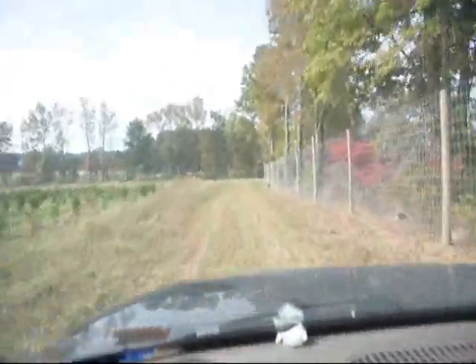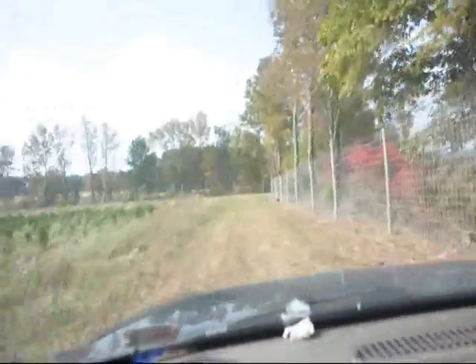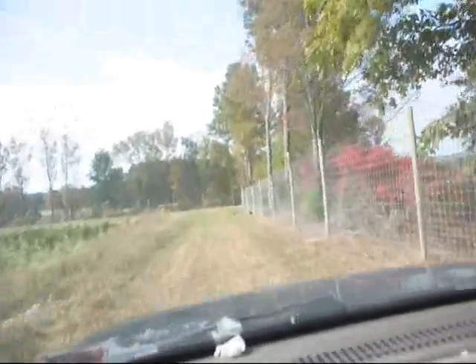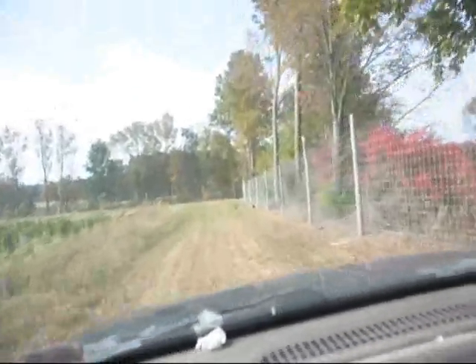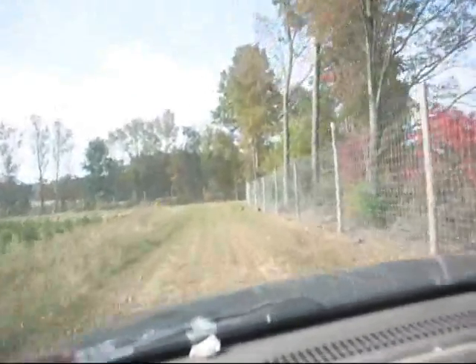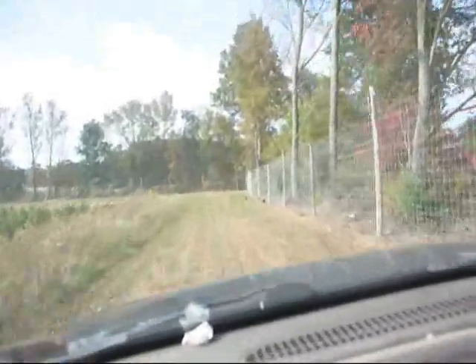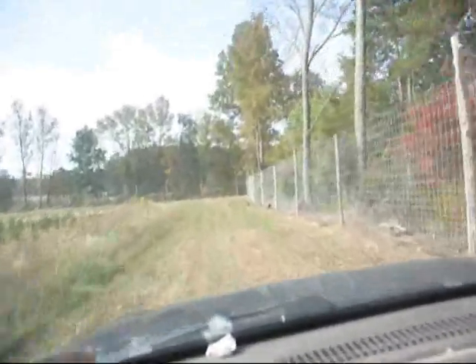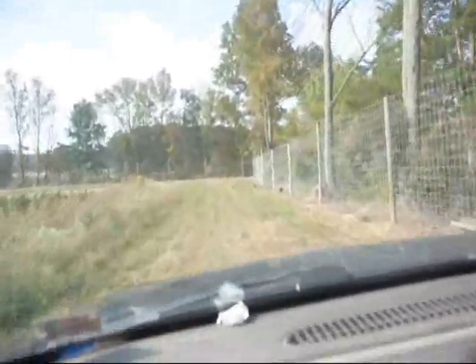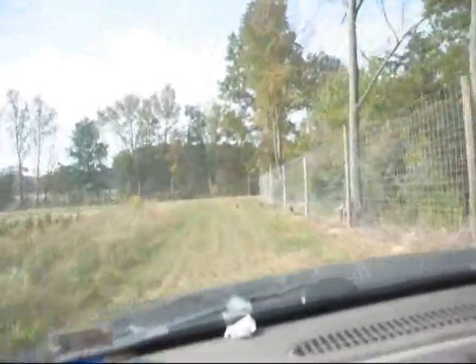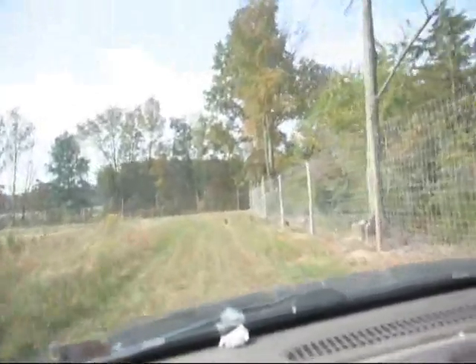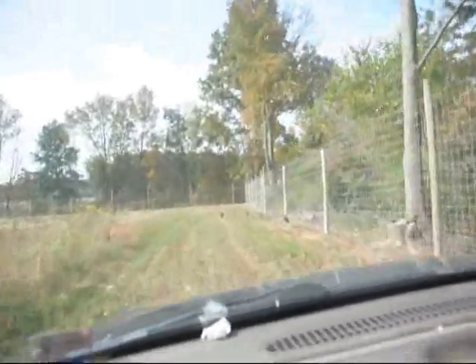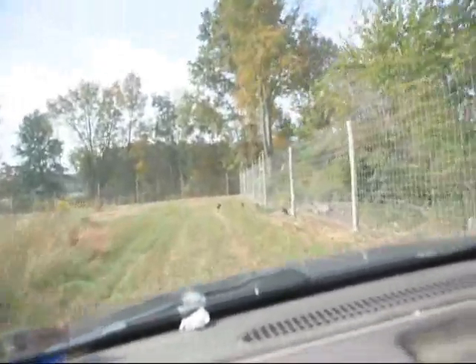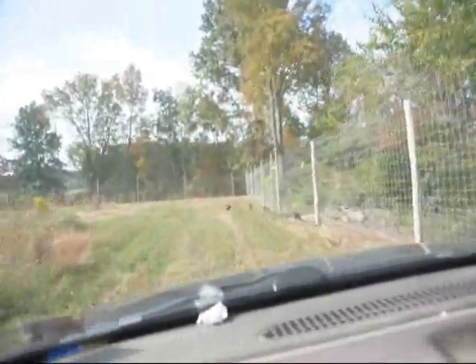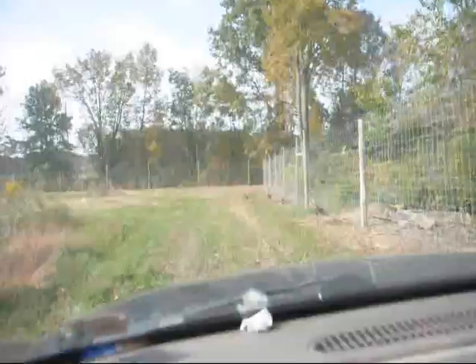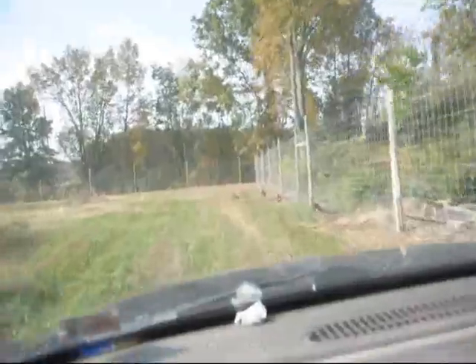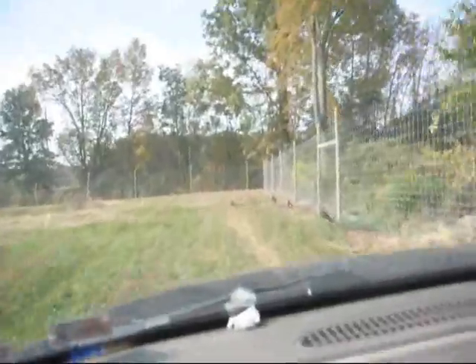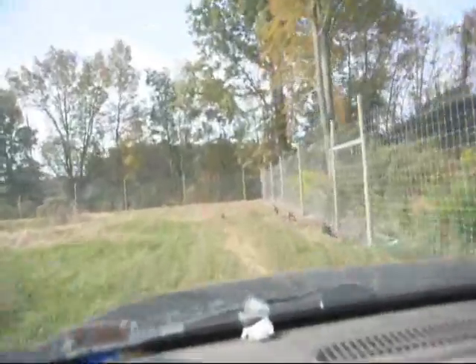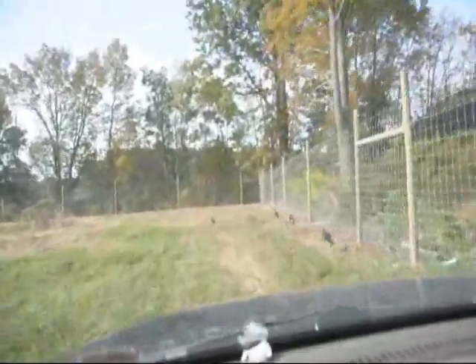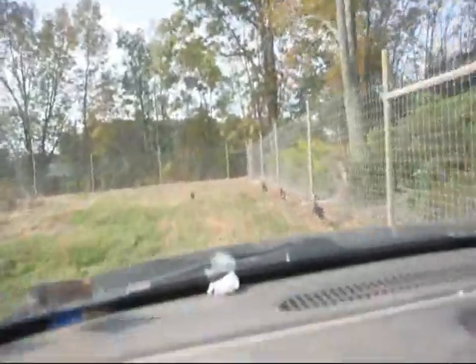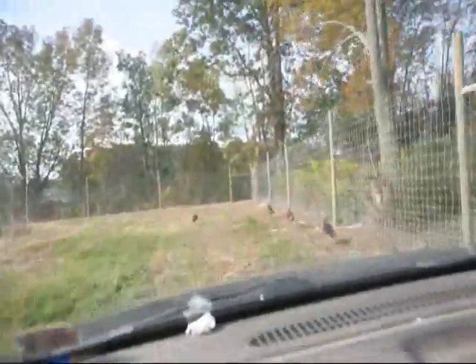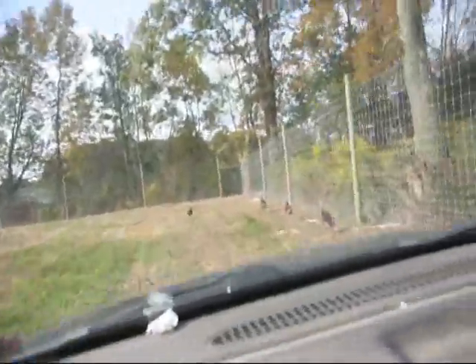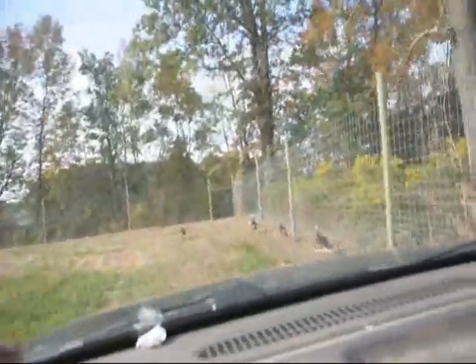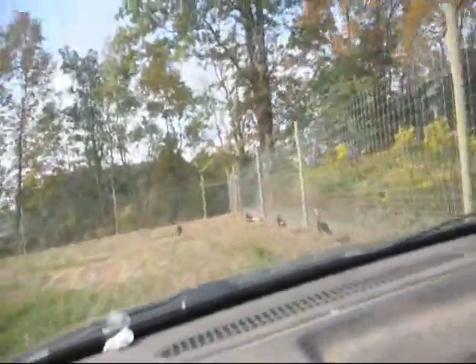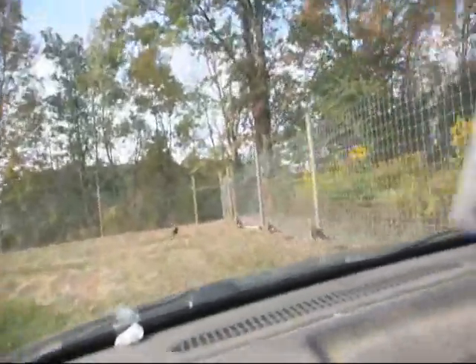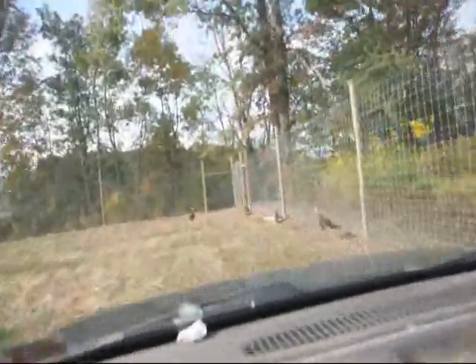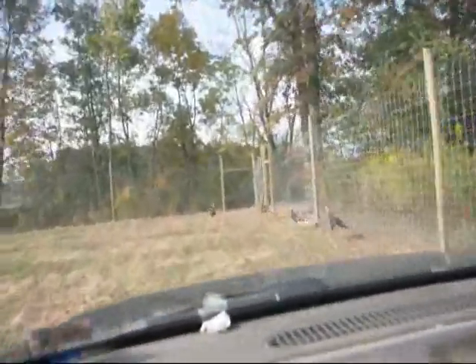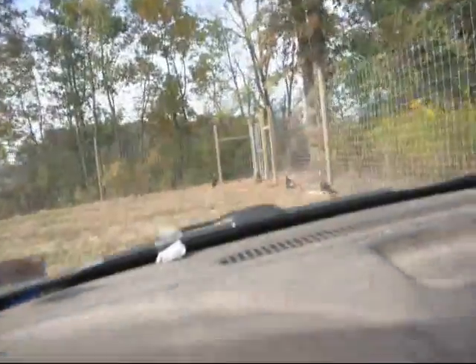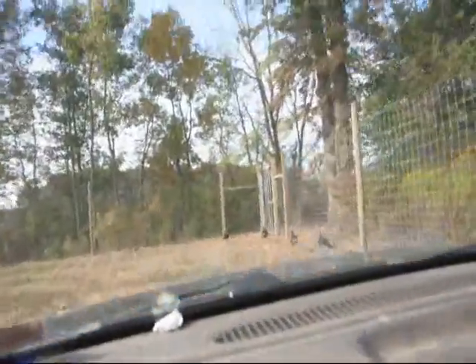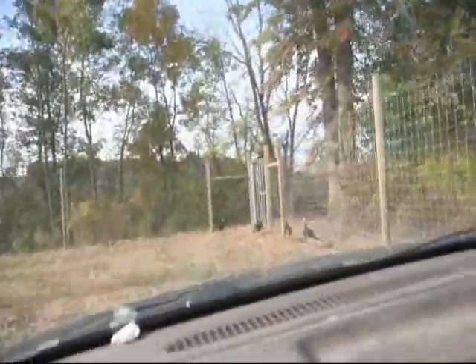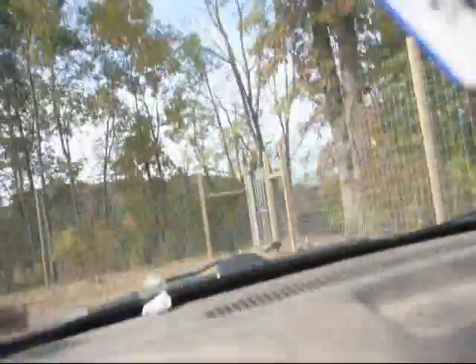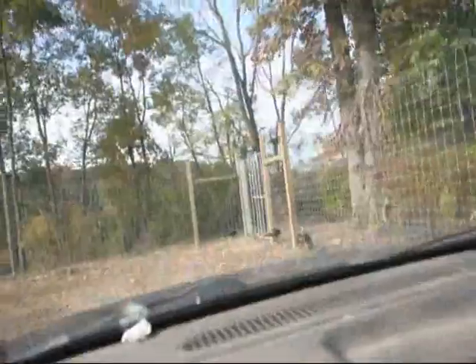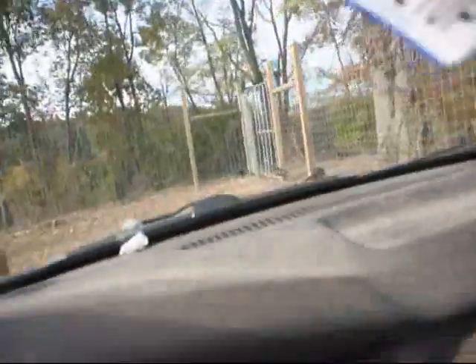I figured I'd drive up and see how close we could get to these here turkeys. And before I know it, this old boy jumps out of the truck and he's chasing down my turkeys.